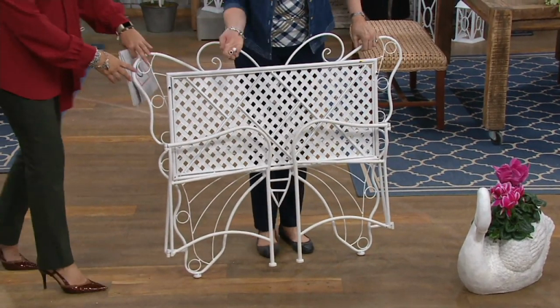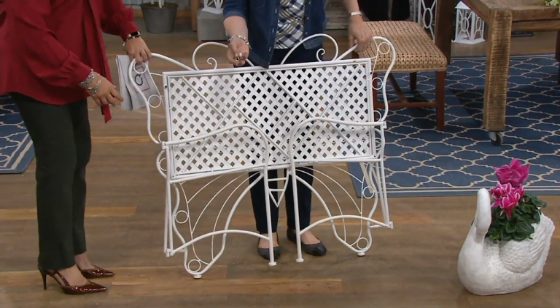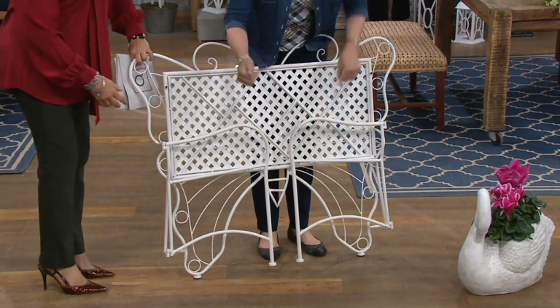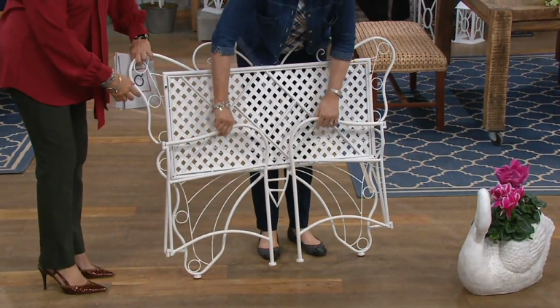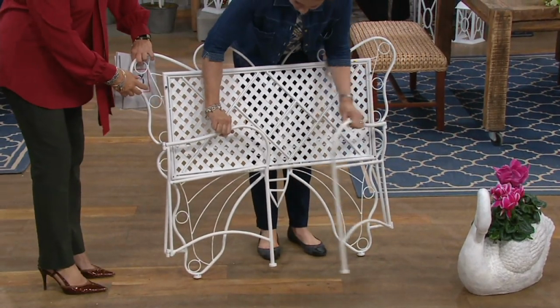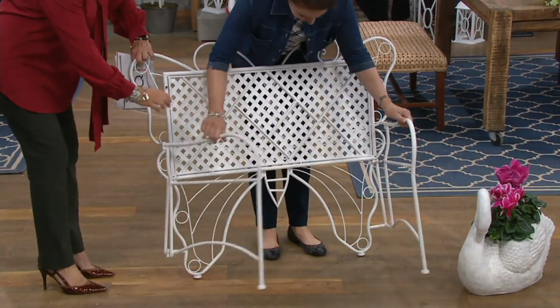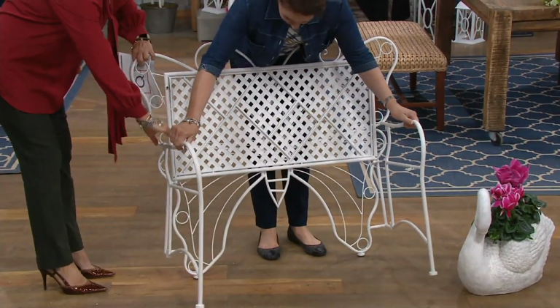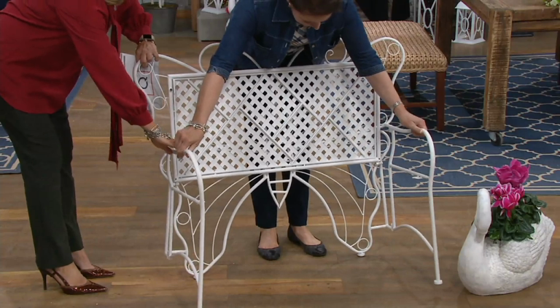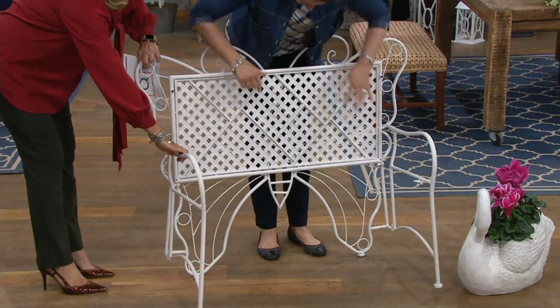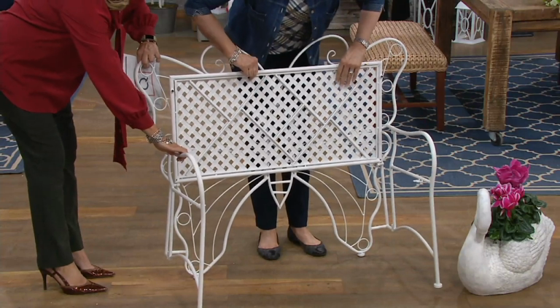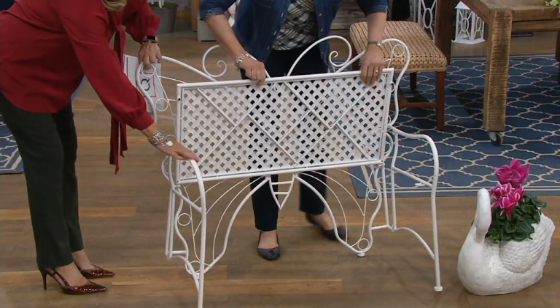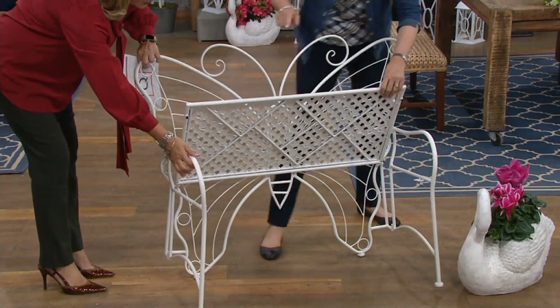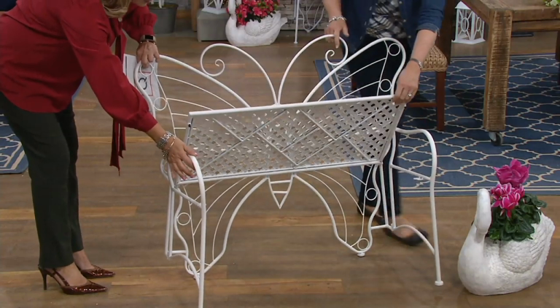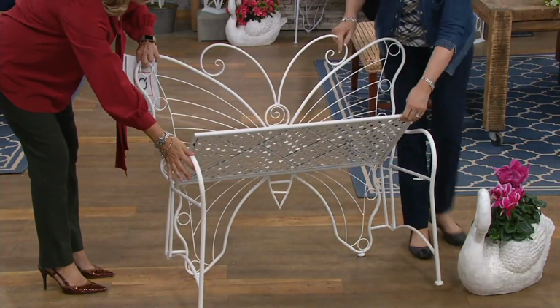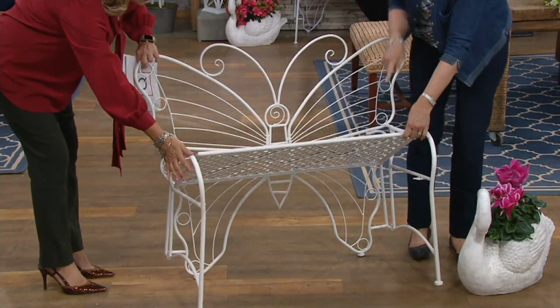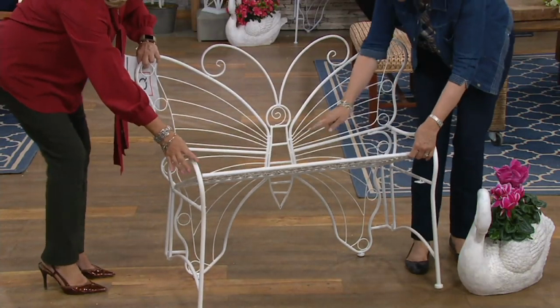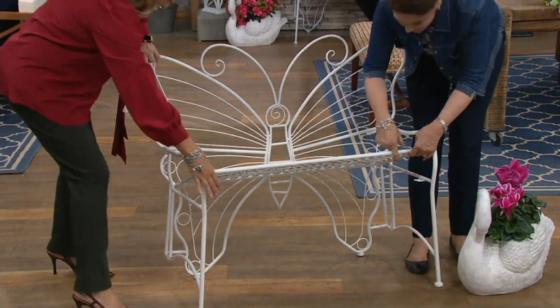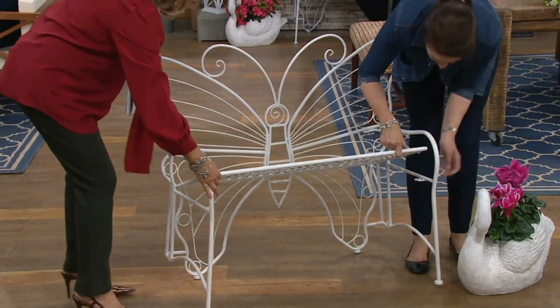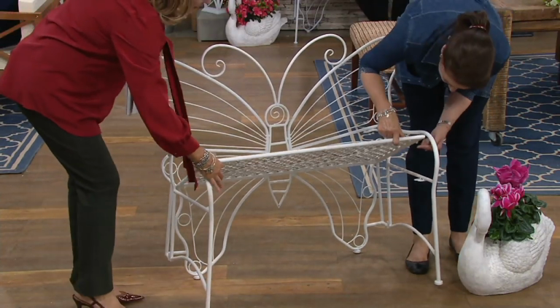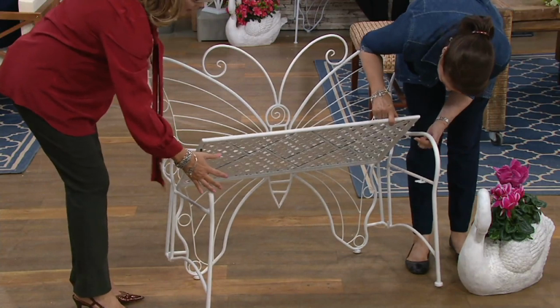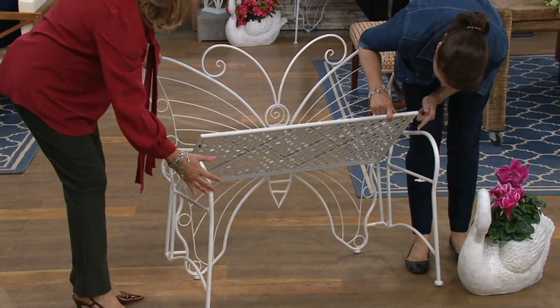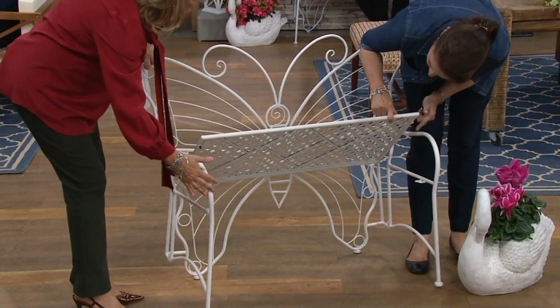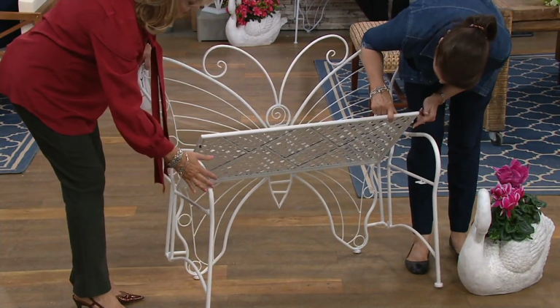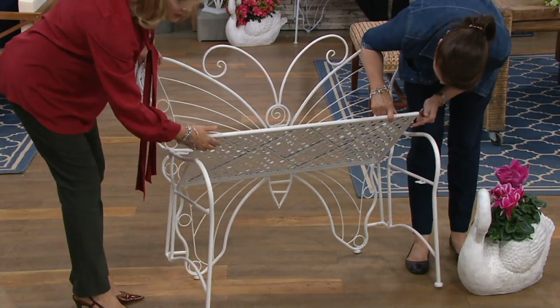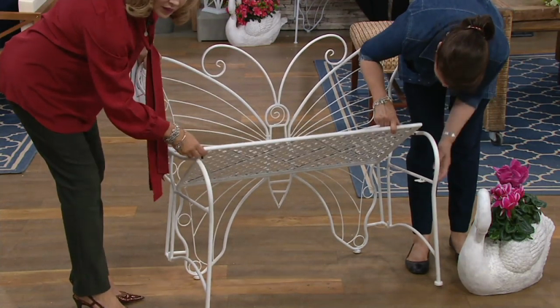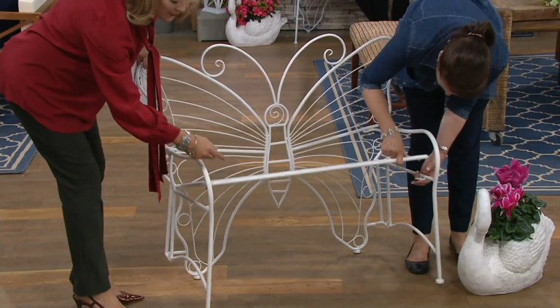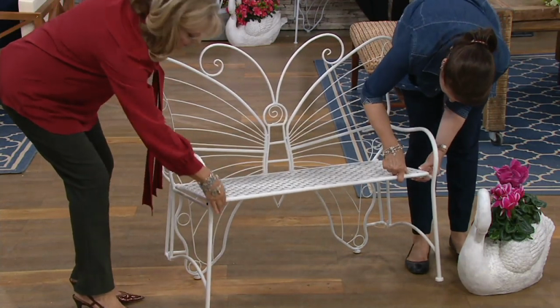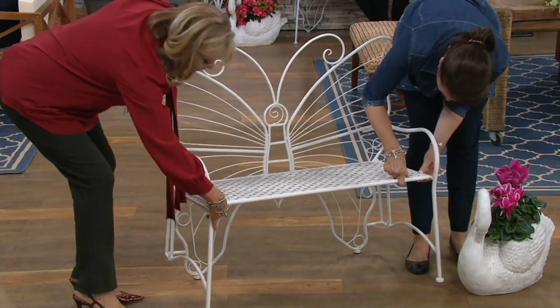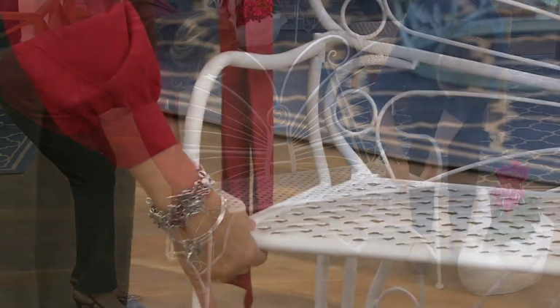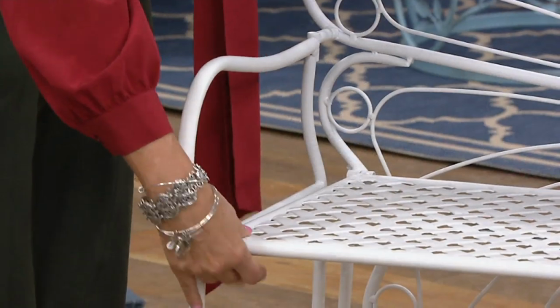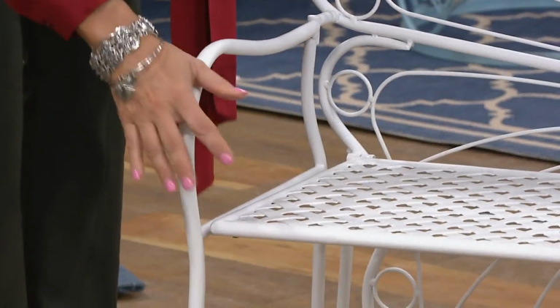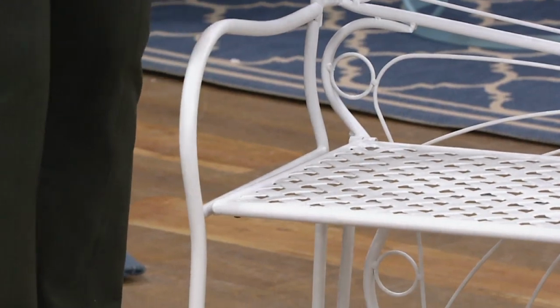I have the two little nuts here in my hand. We're going to open up the sides and drop the seat. Beautiful lattice work on the seat. And there's a little threaded screw here that drops down into that.